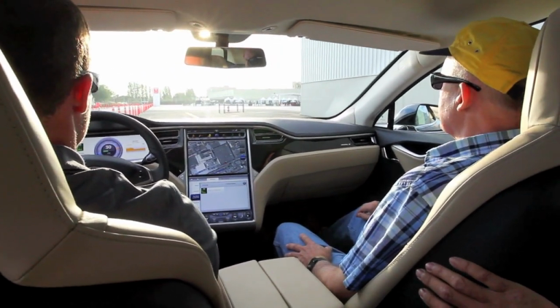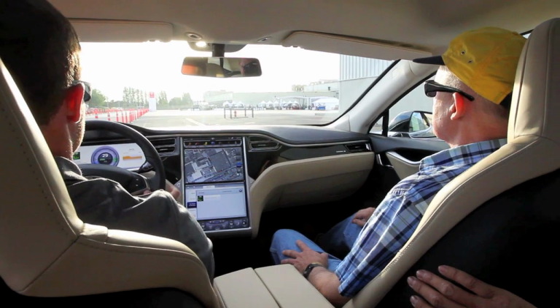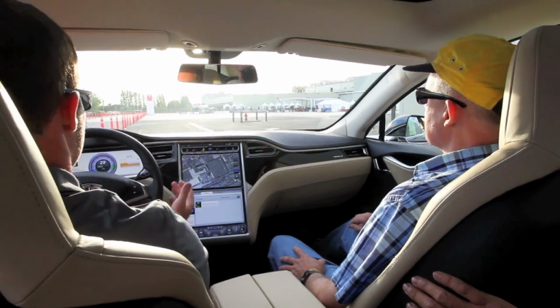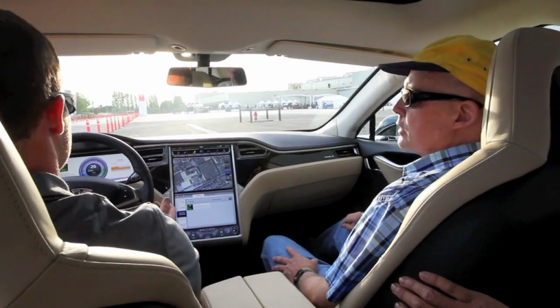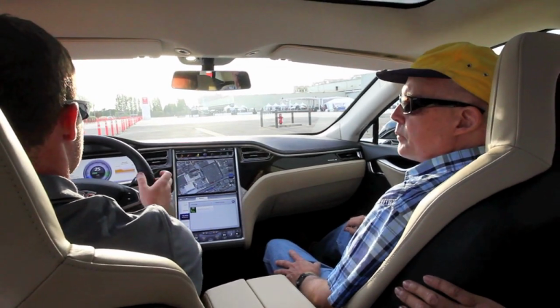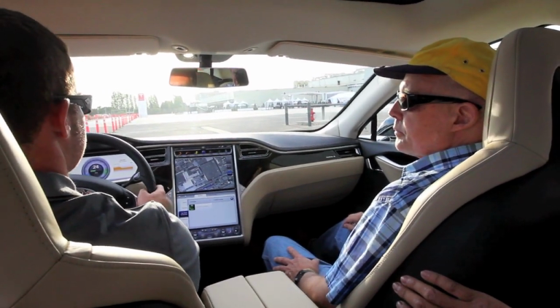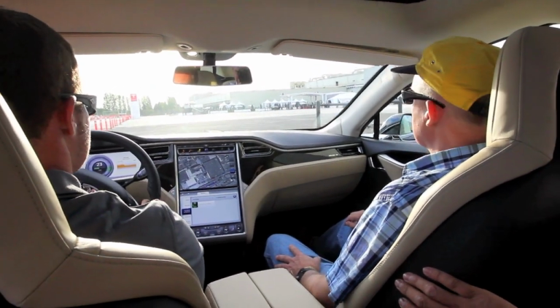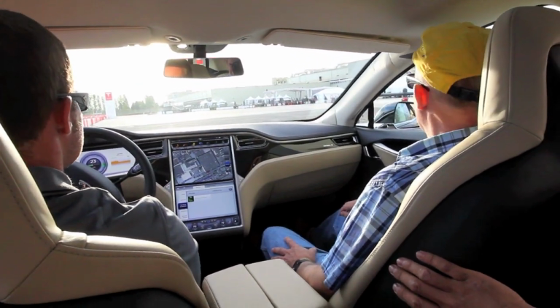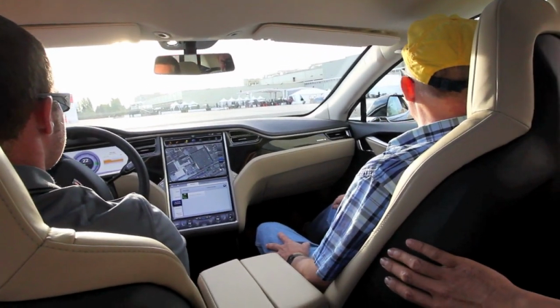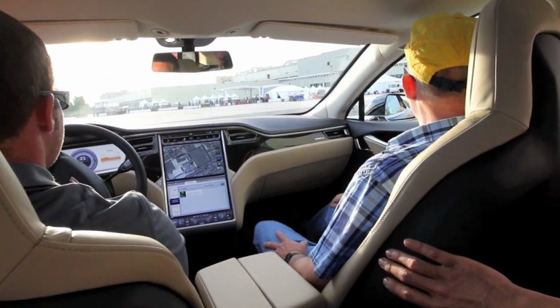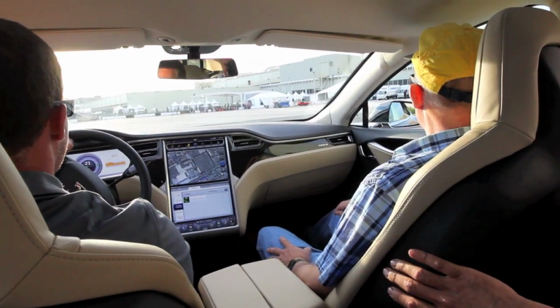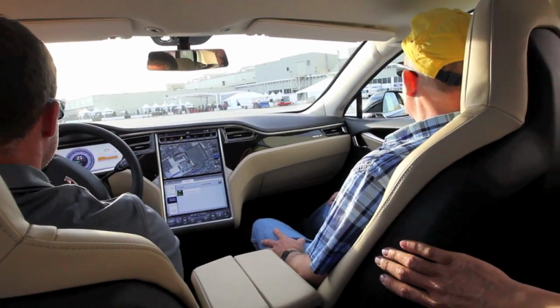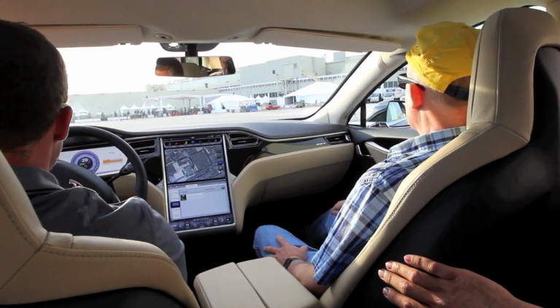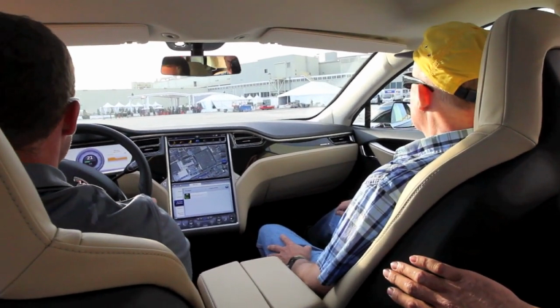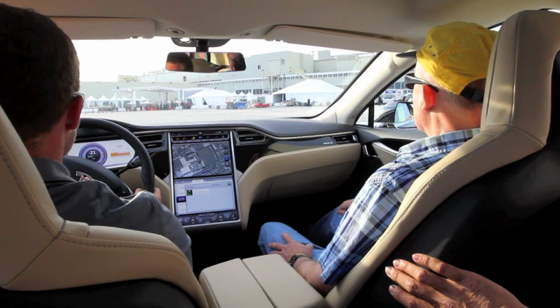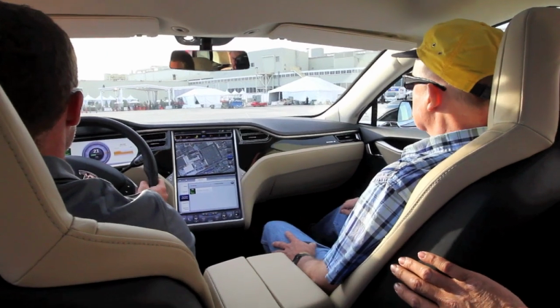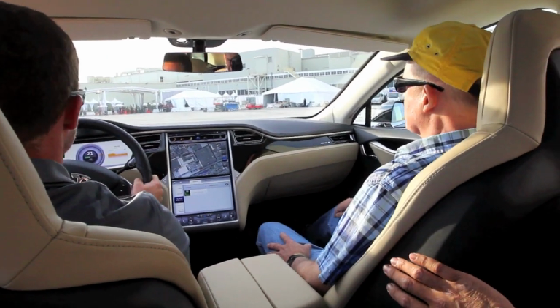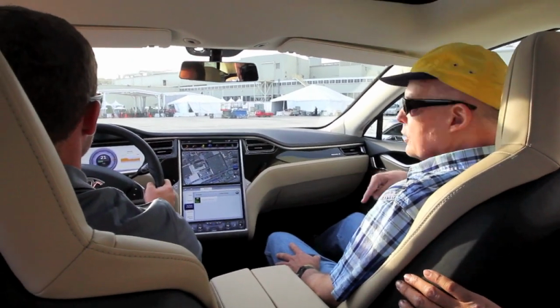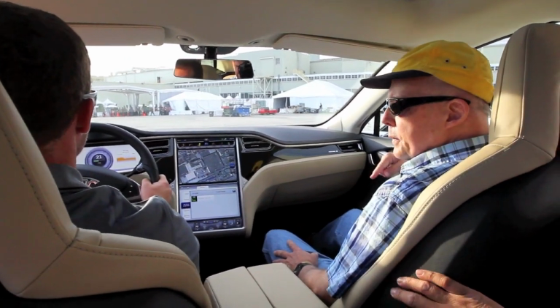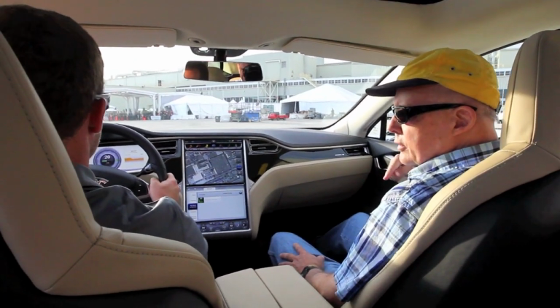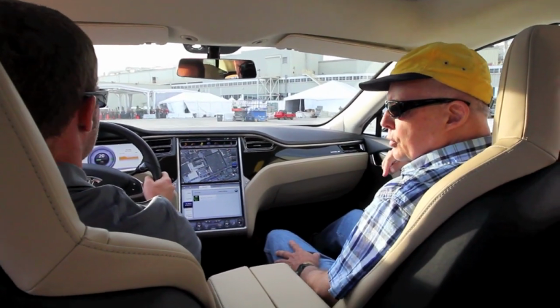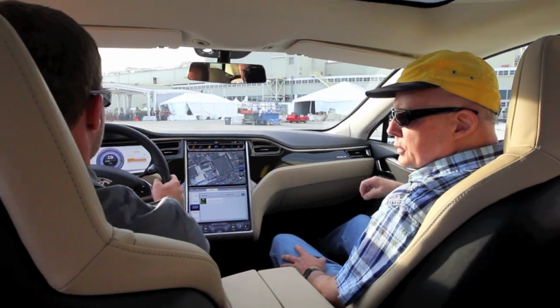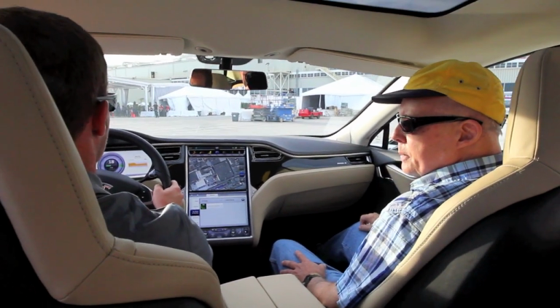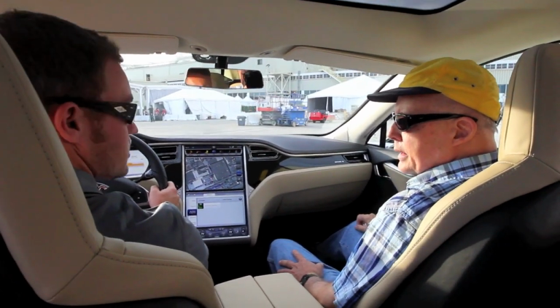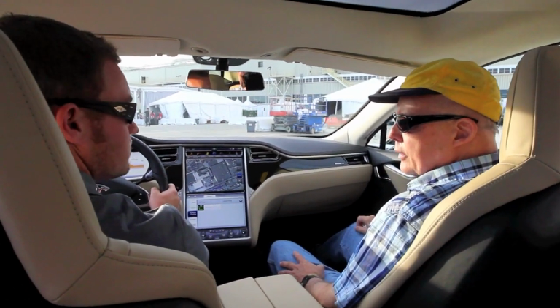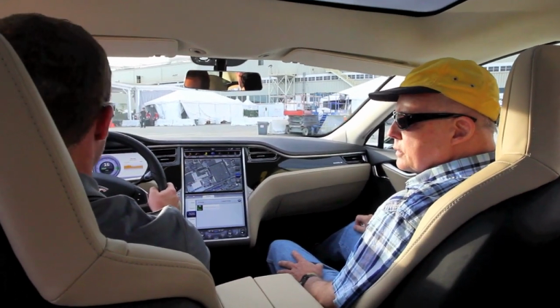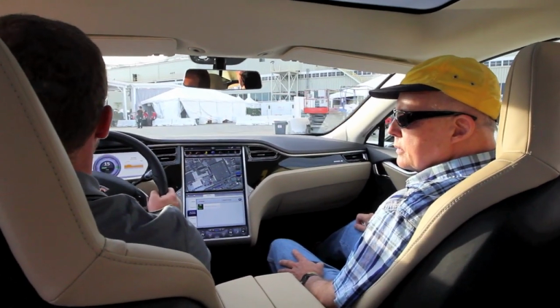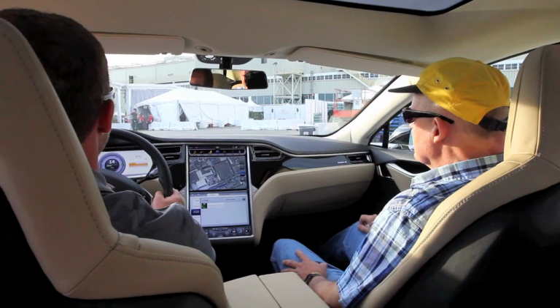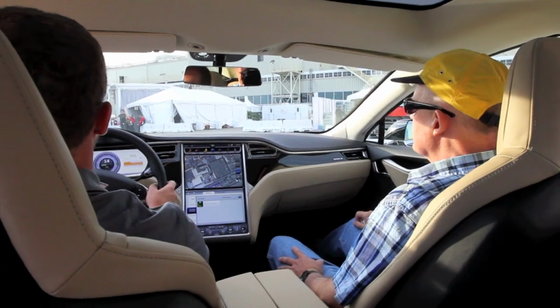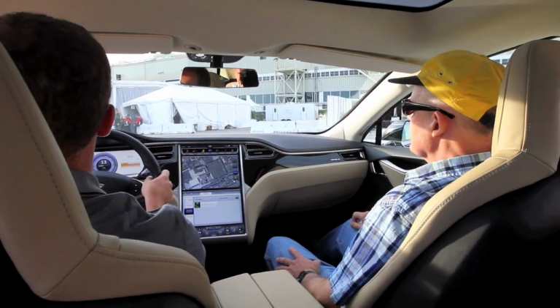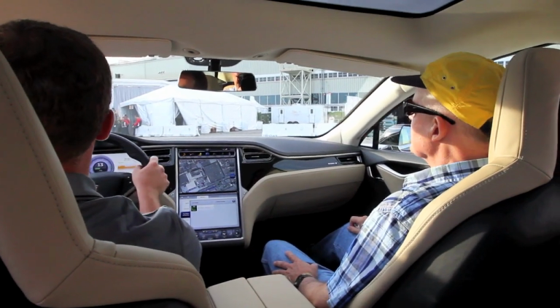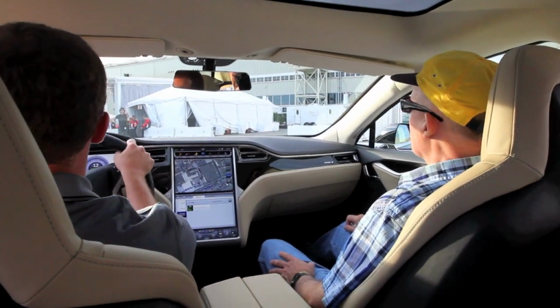Zero to 60 is how long? 5.7 seconds. Wow. What's the sports car one? Is that 6 point something? The roadster? Yeah, the roadster — the two-seater? That's 3.7. 3.7. Wow.